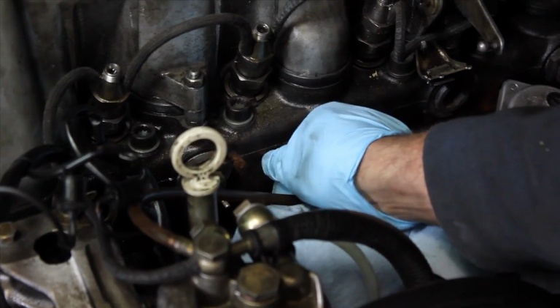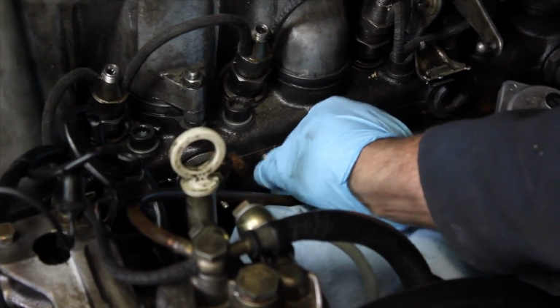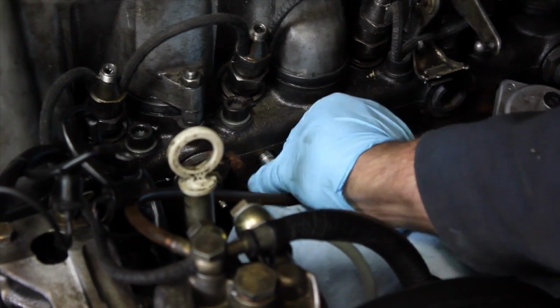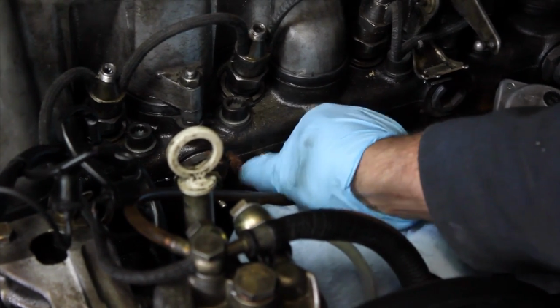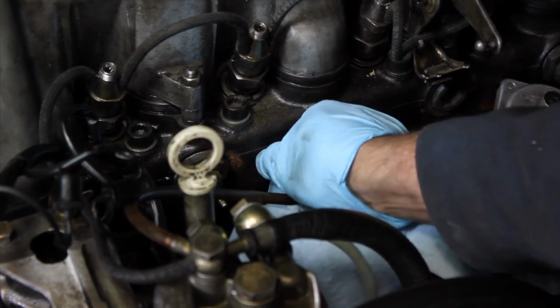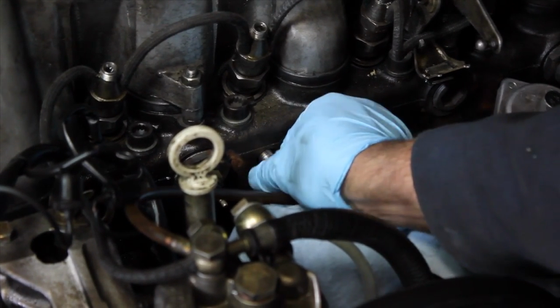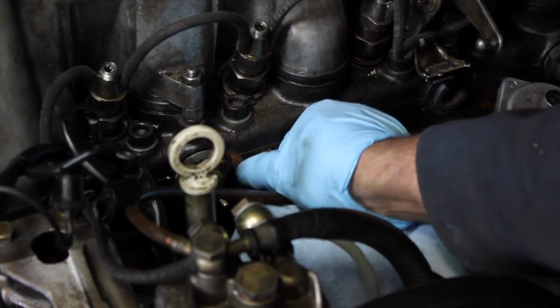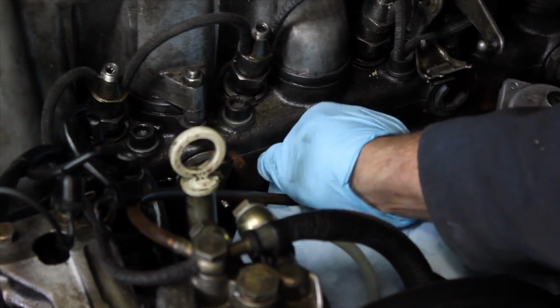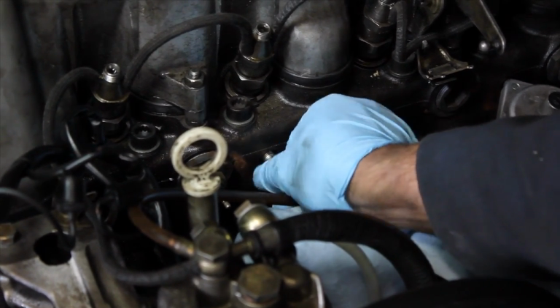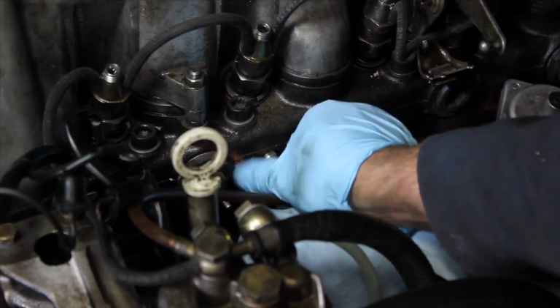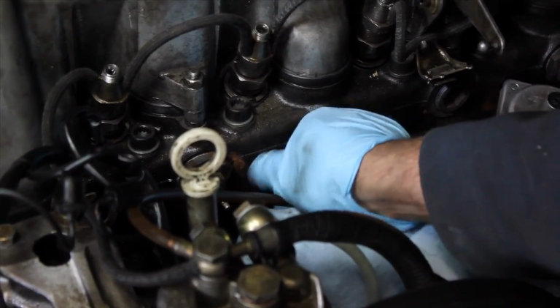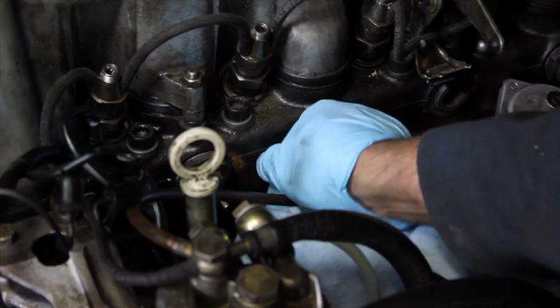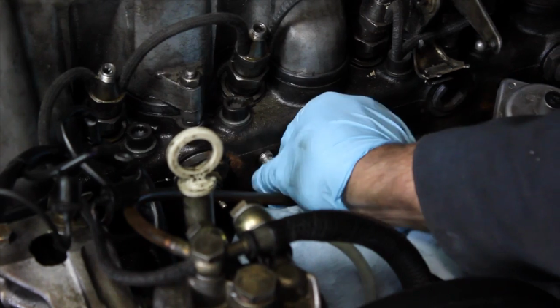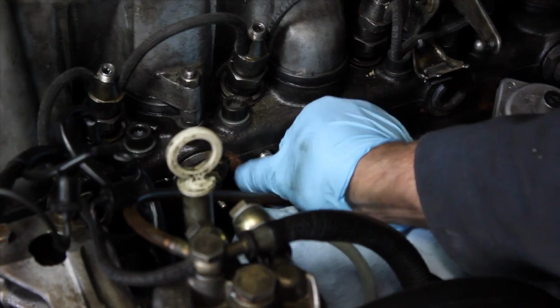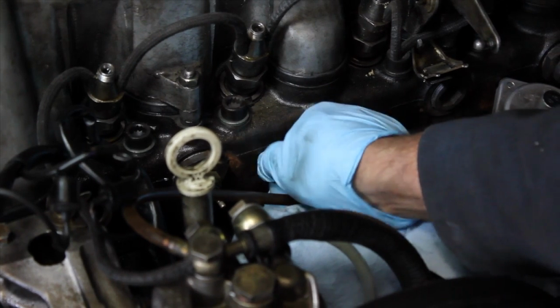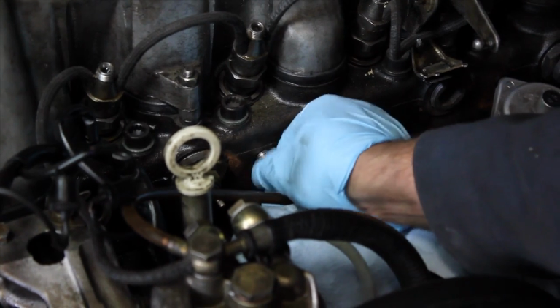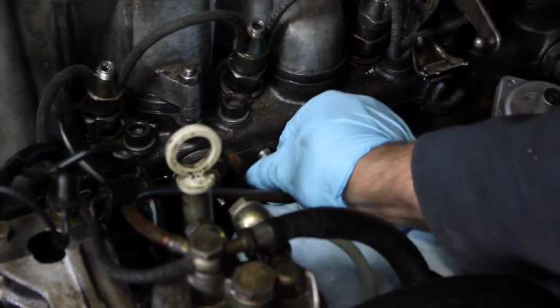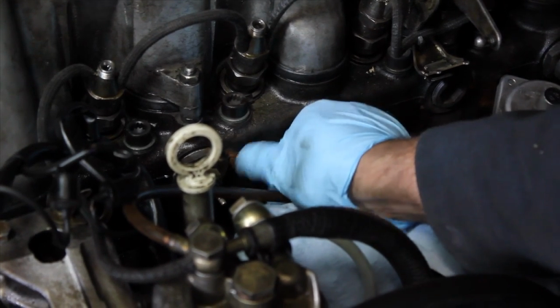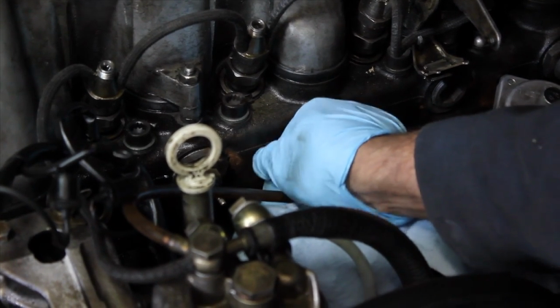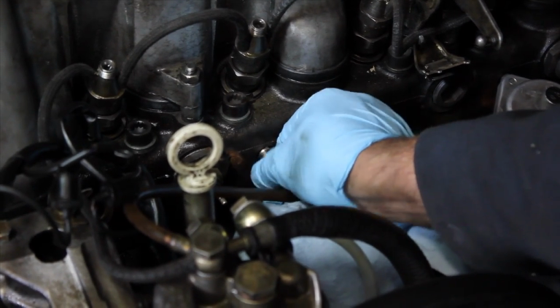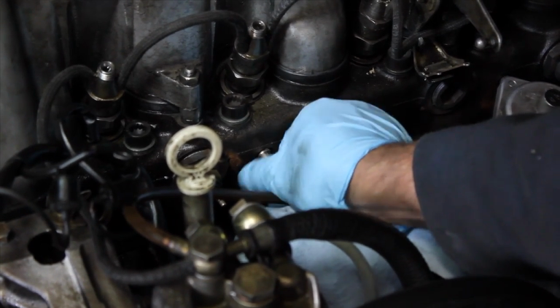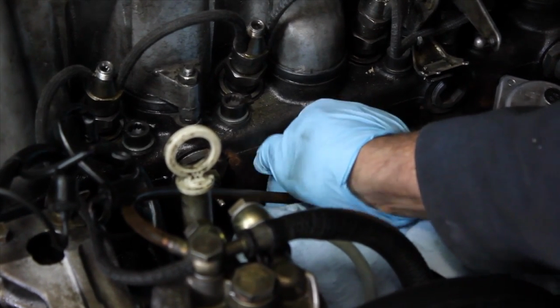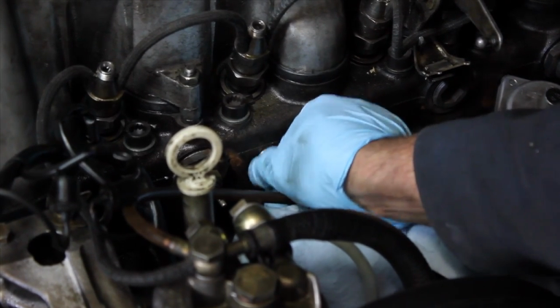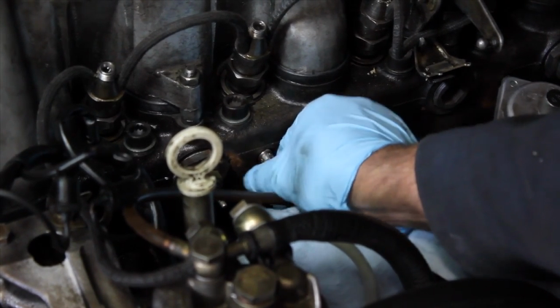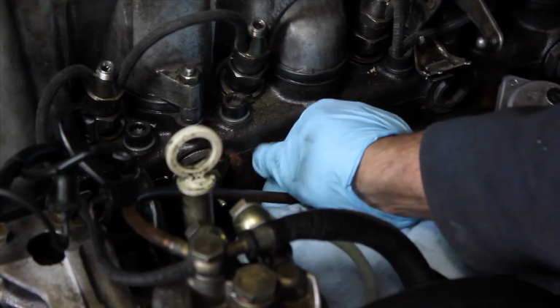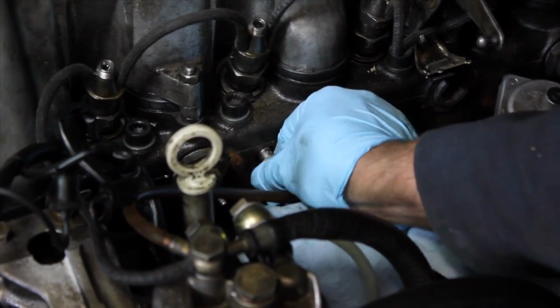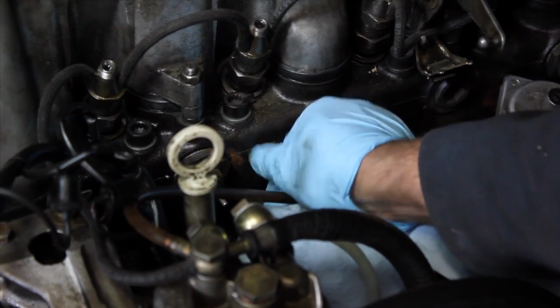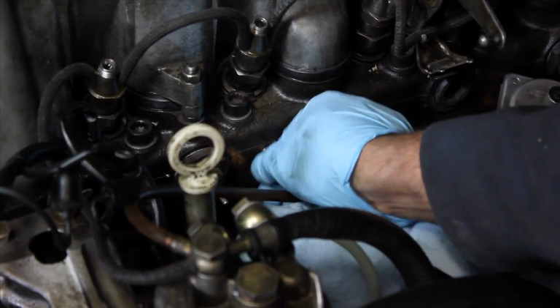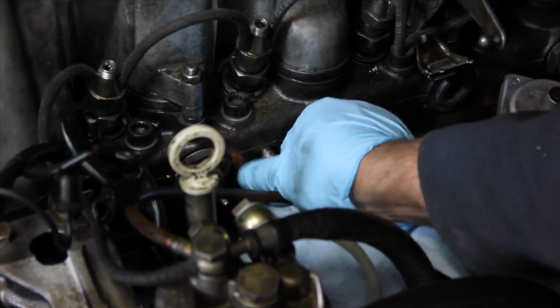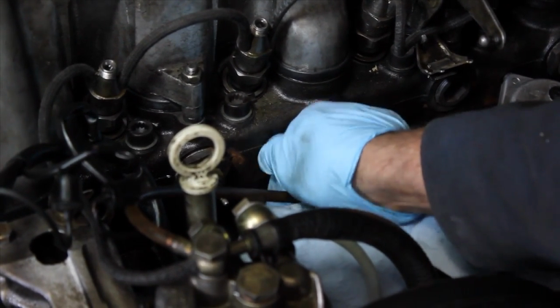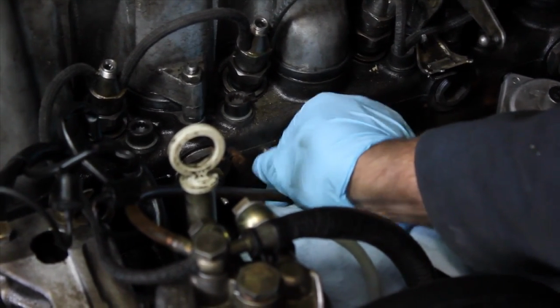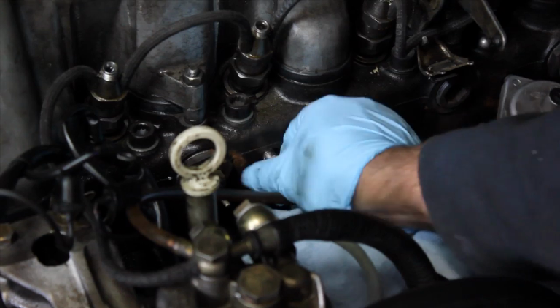I recommend that reaming be done every time you change your glow plugs, and even more often if you're running vegetable oil fuel.